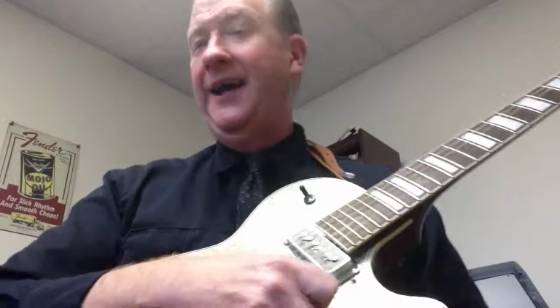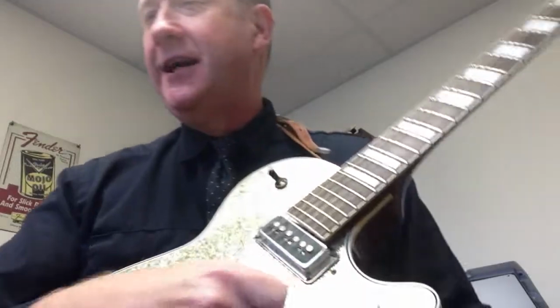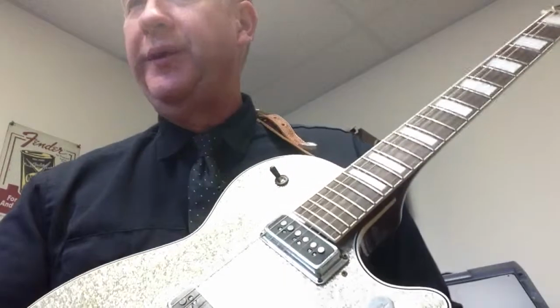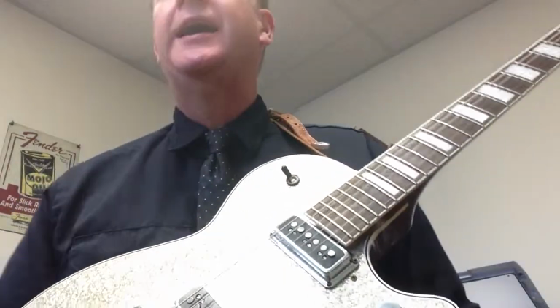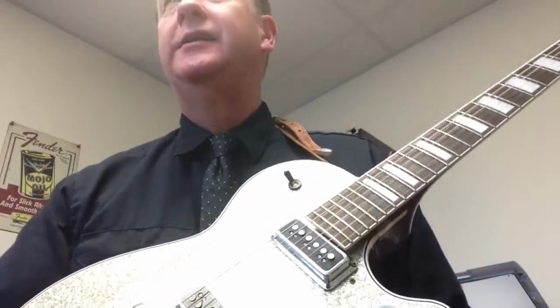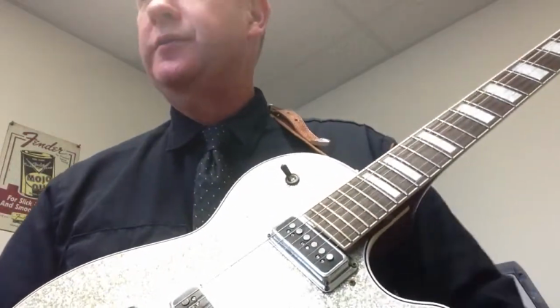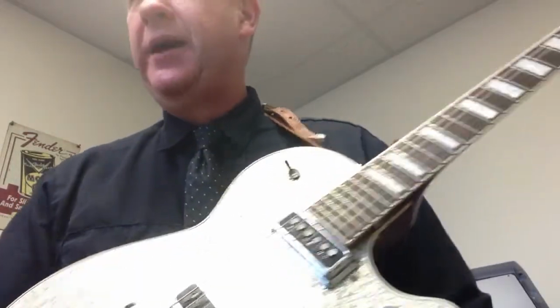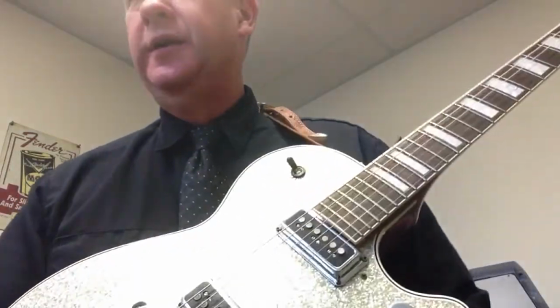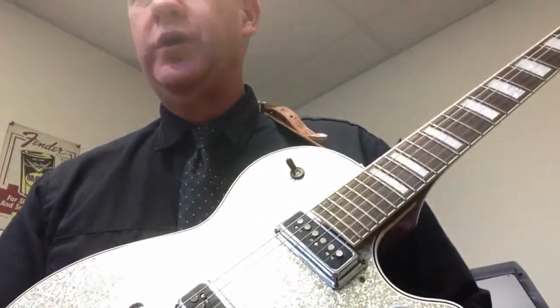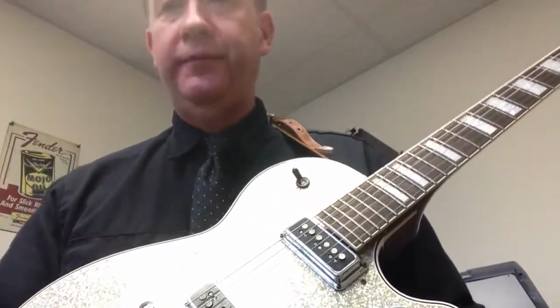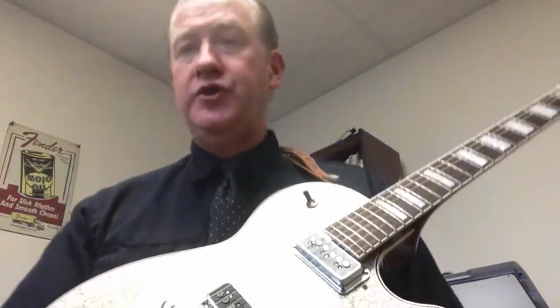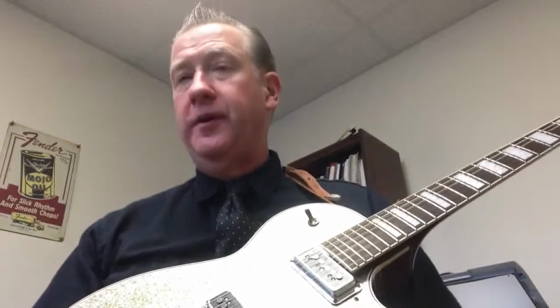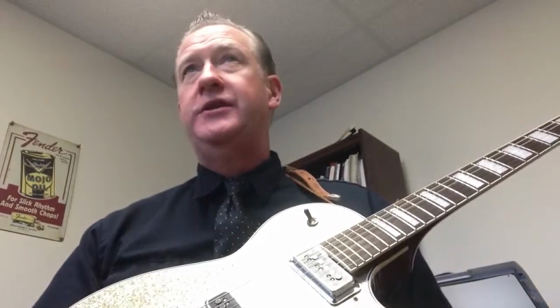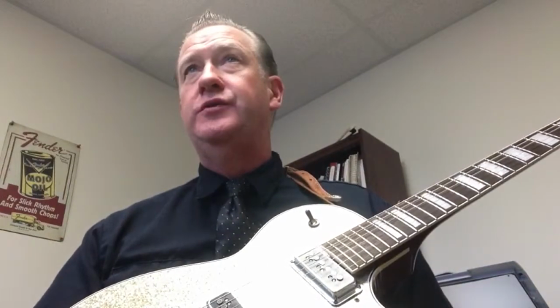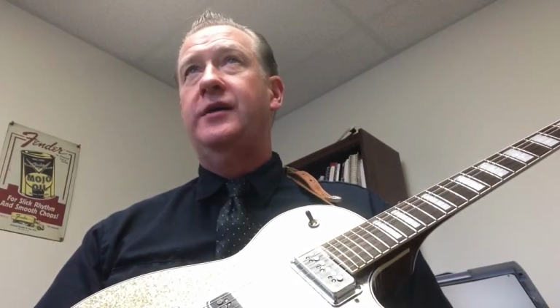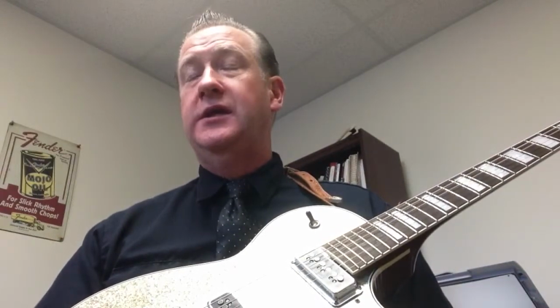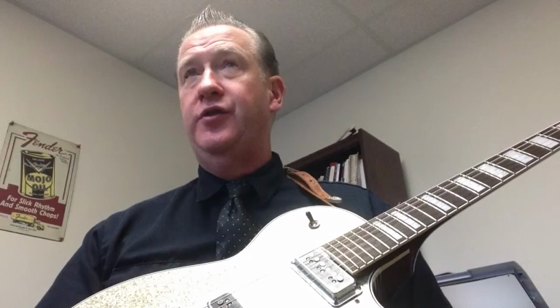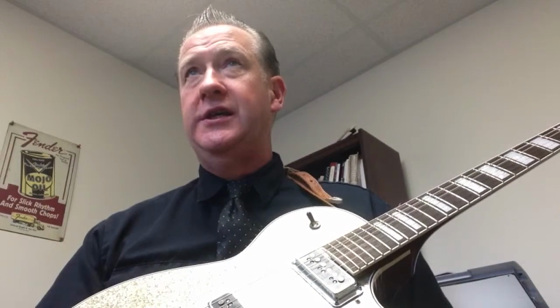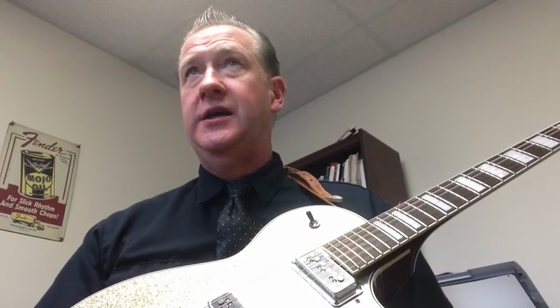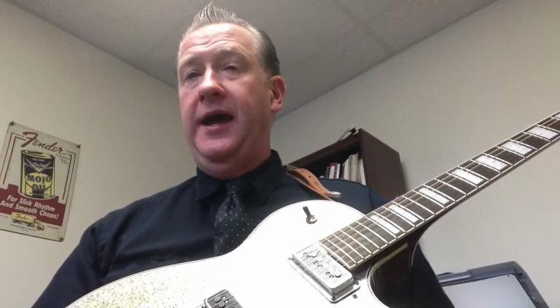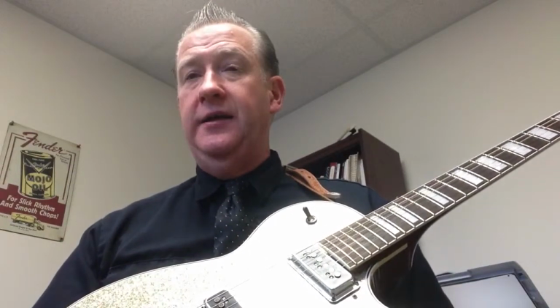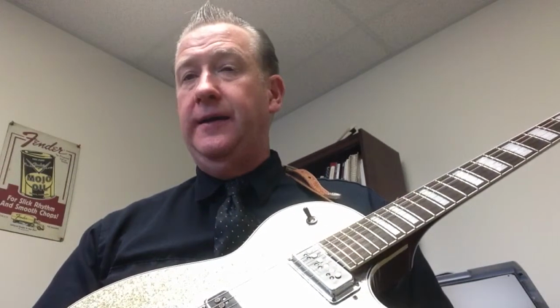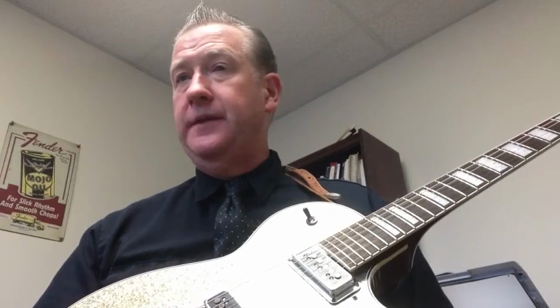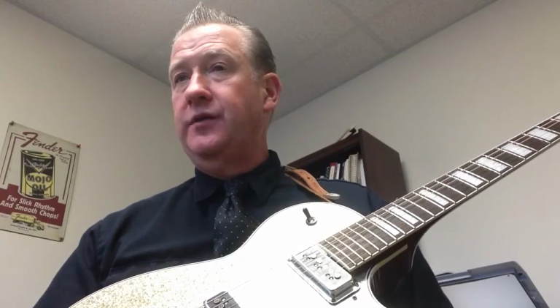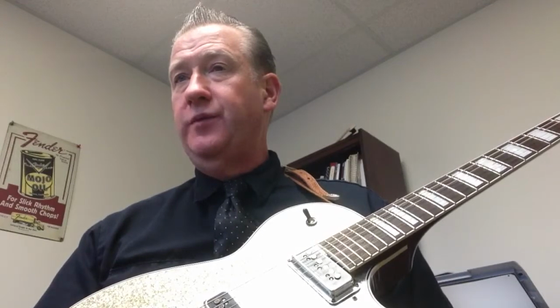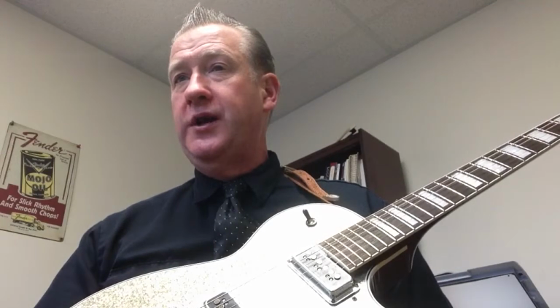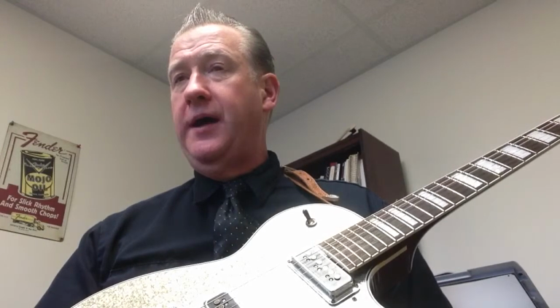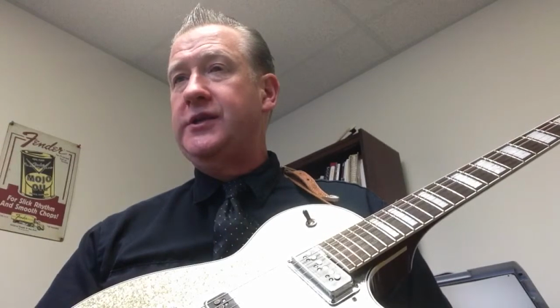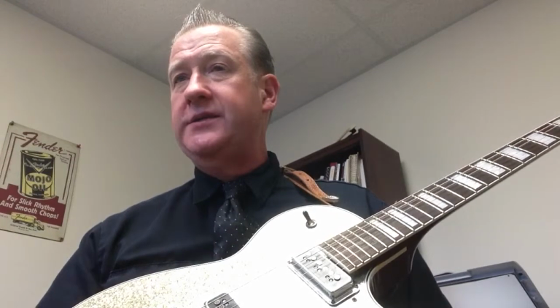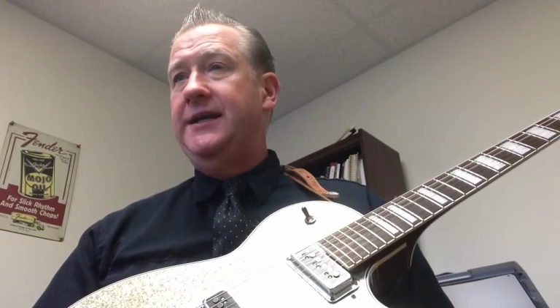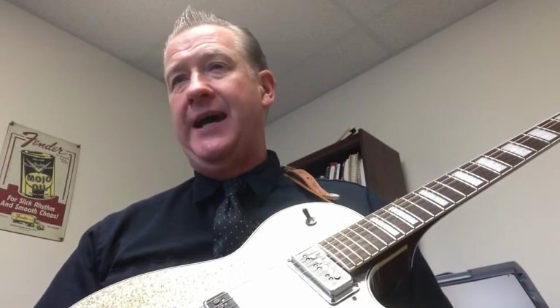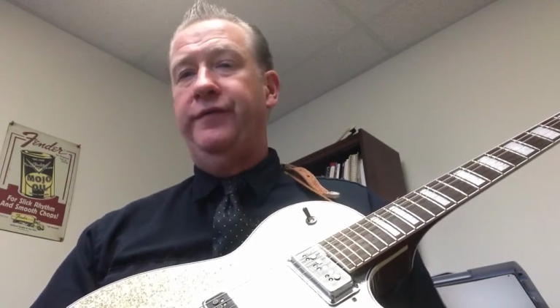Hi guys, what we're going to look at is another pattern, a Rhythm Workshop from Guitar Player Magazine, June 2013. This will be Rhythm Workshop by Jesse Gress, titled Mo Funk.